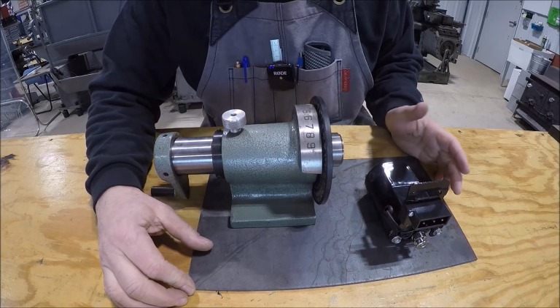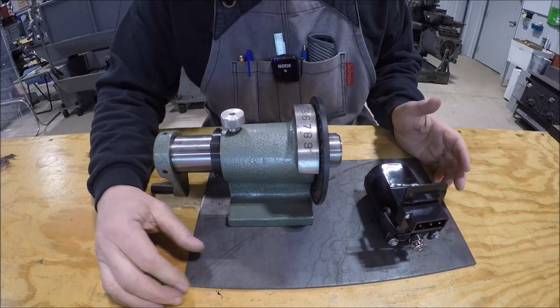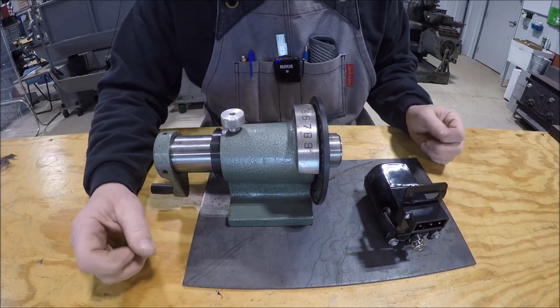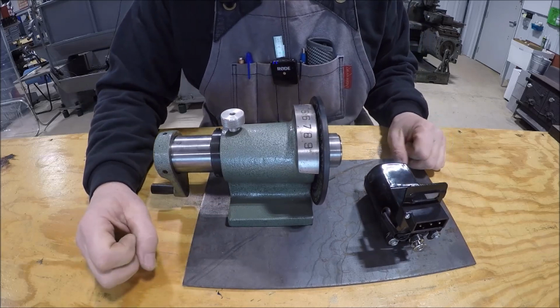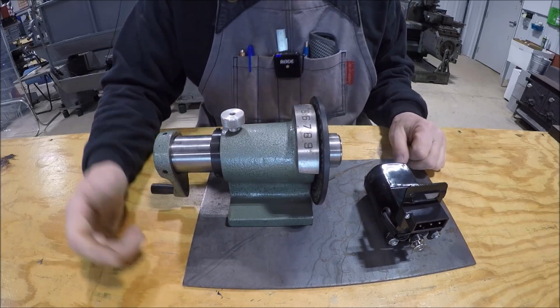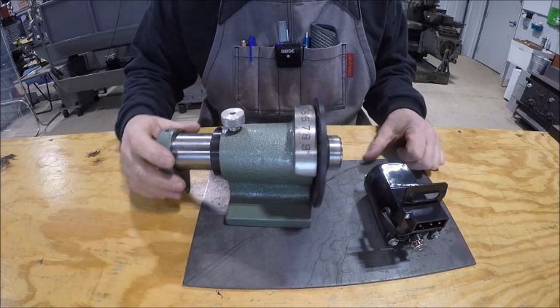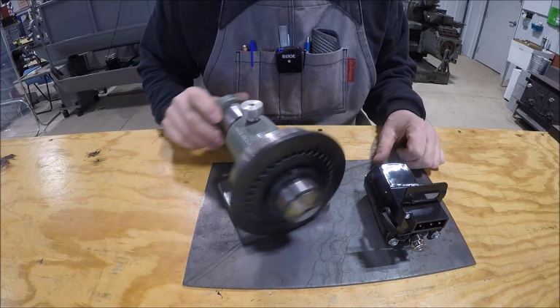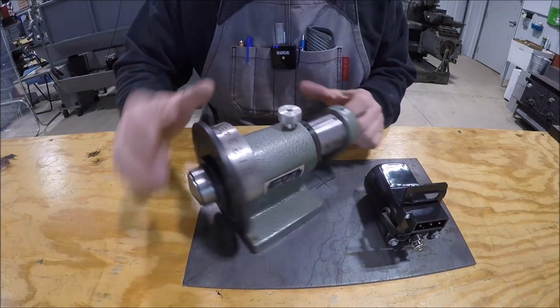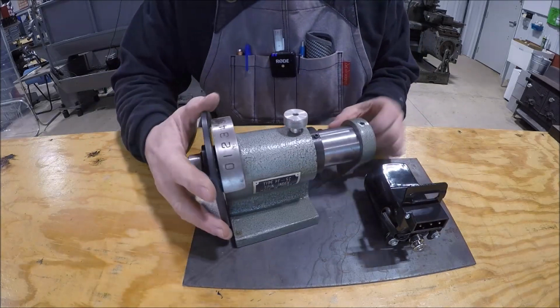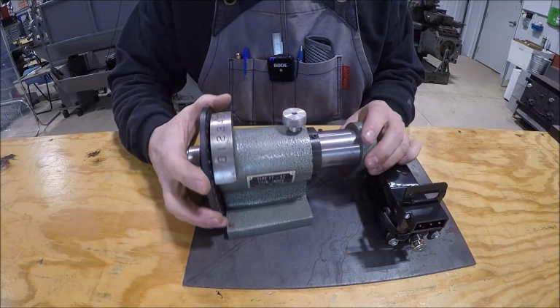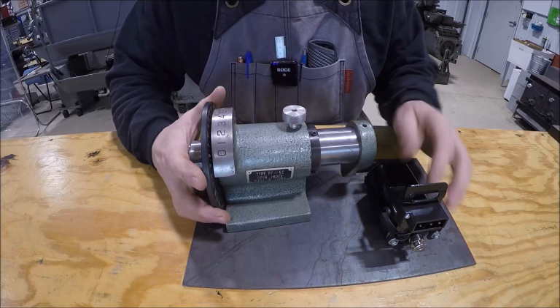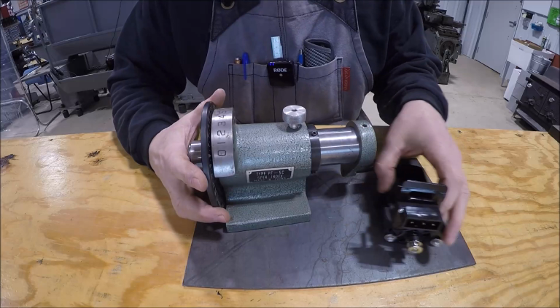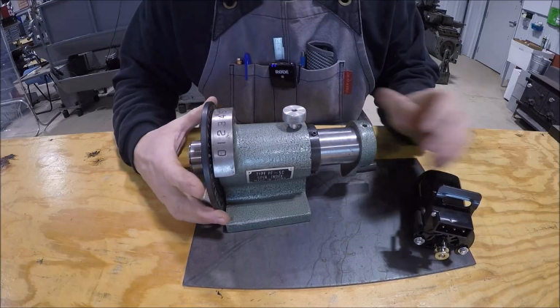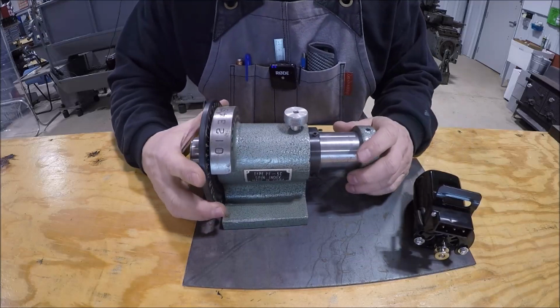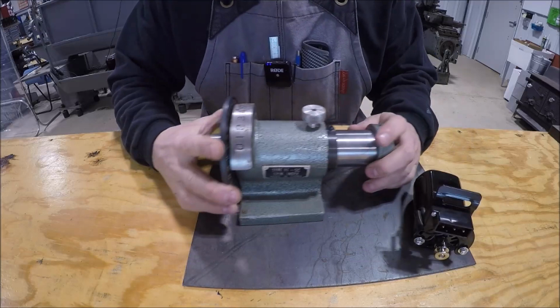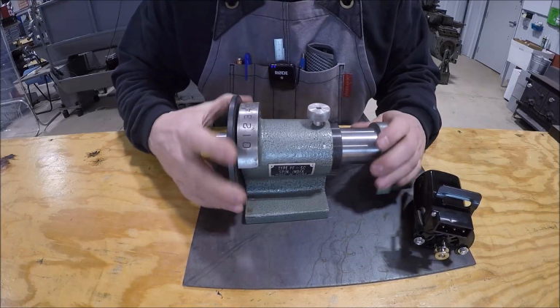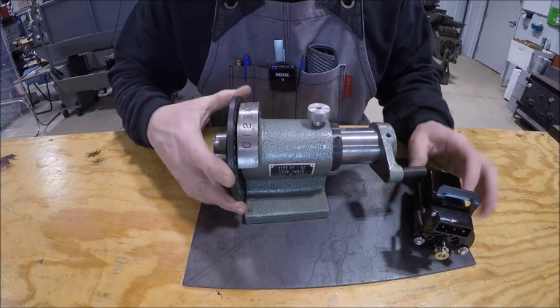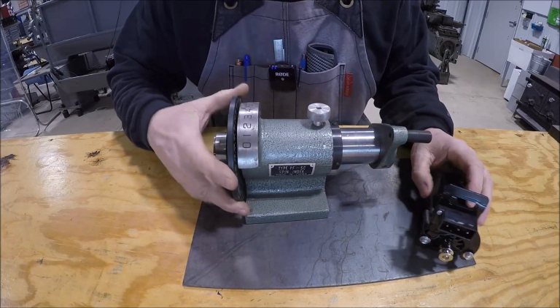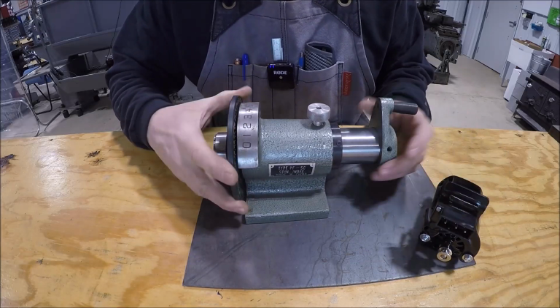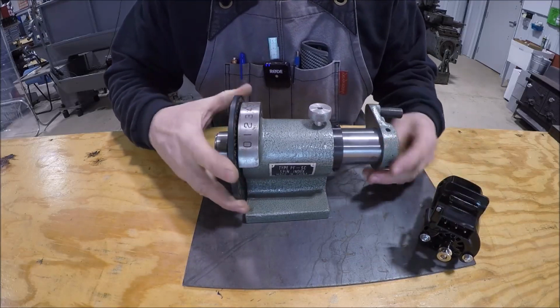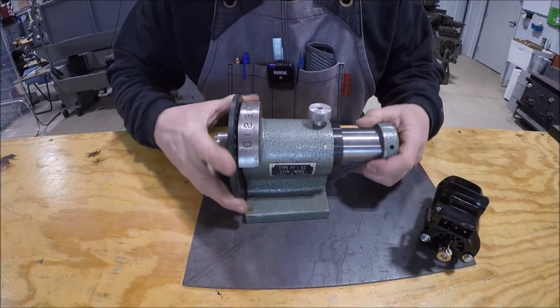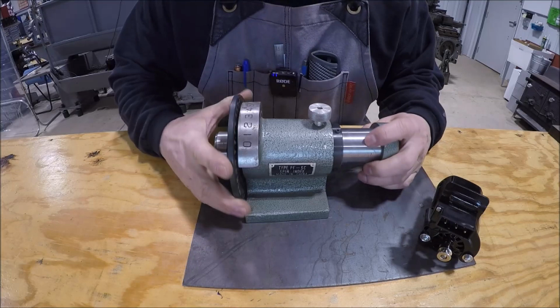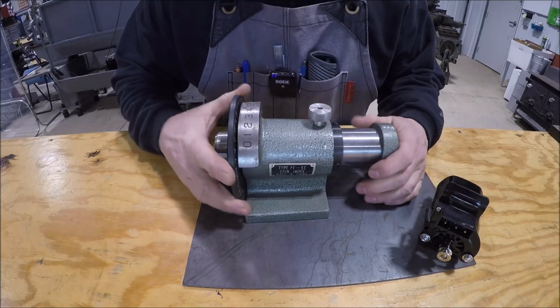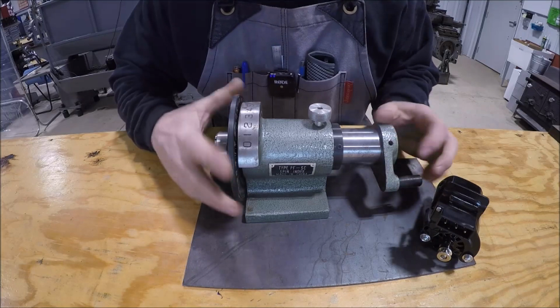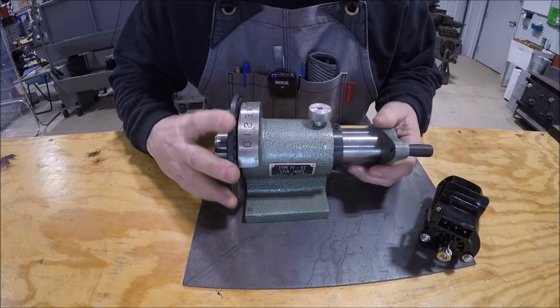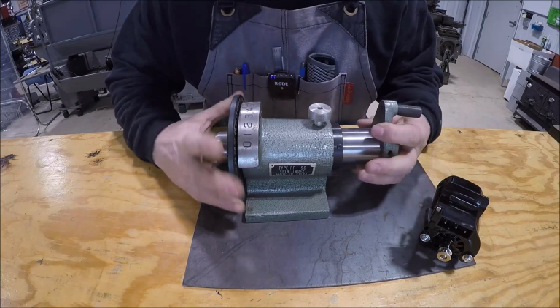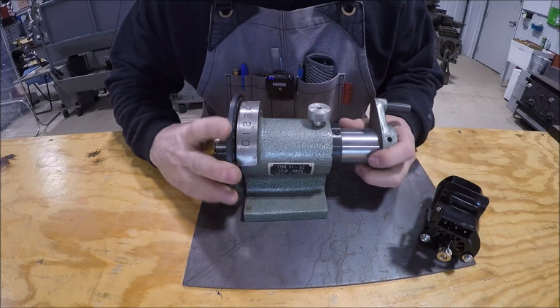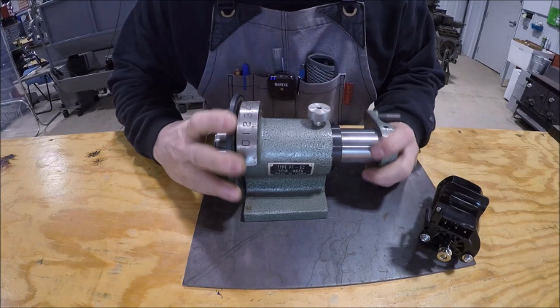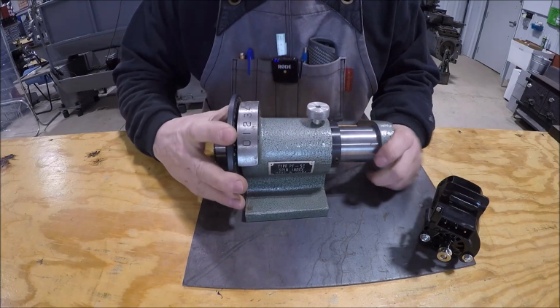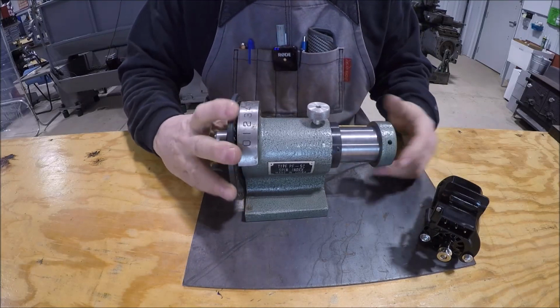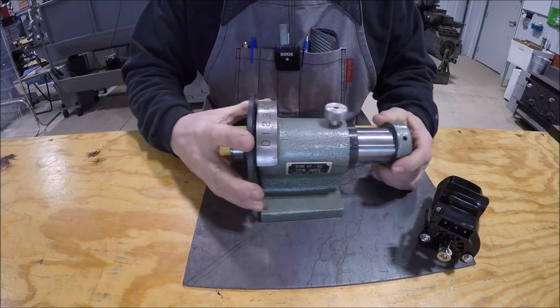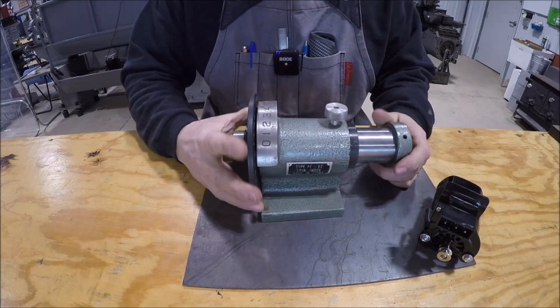That is kind of the plan of attack. We're building this on the fly so things may change as we go, but that's the direction we're heading. I'm not sure how many video parts this will be, but hopefully we can make something useful and you guys will enjoy watching - so let's get to it.